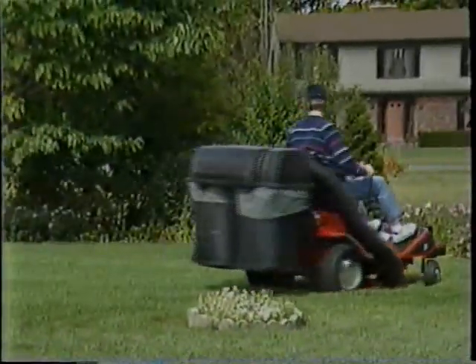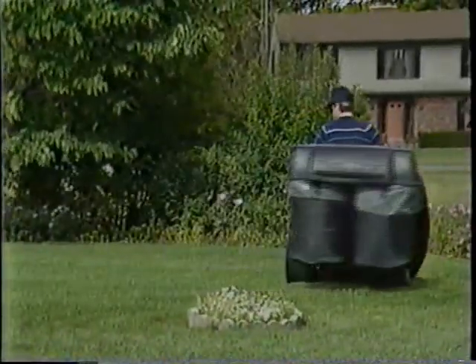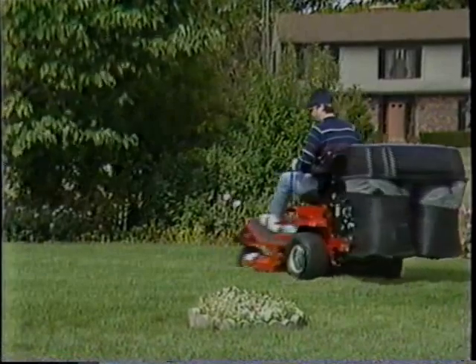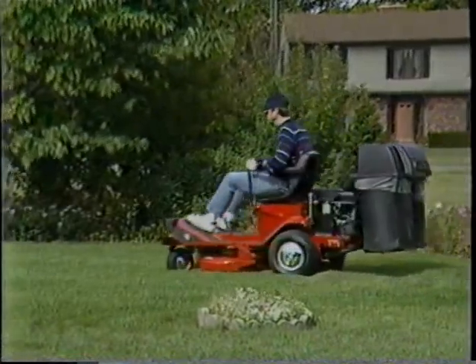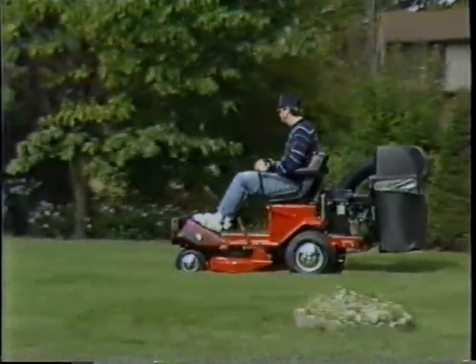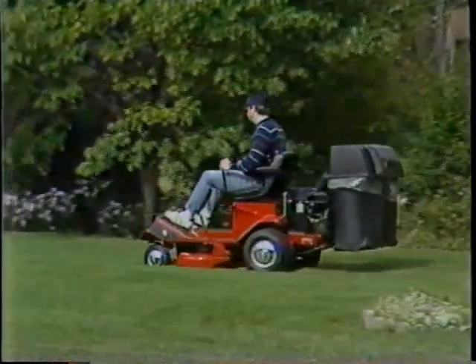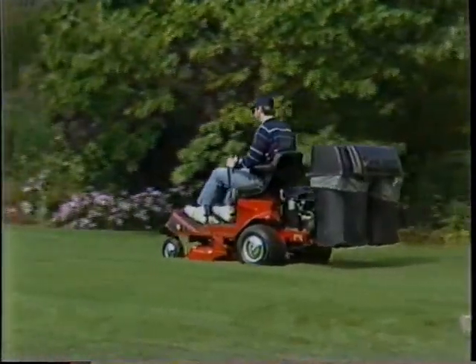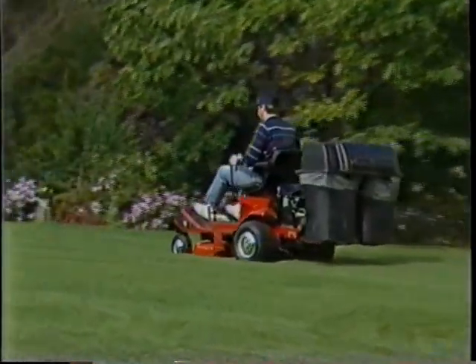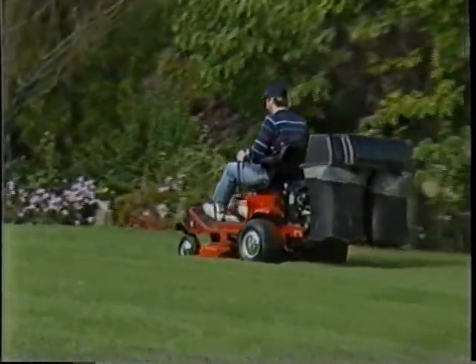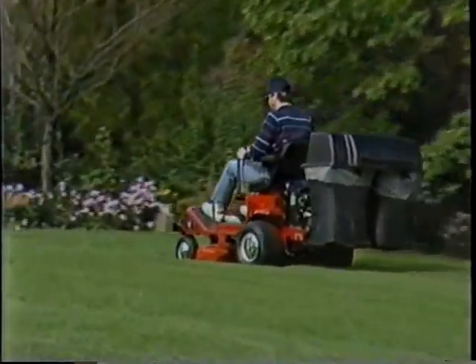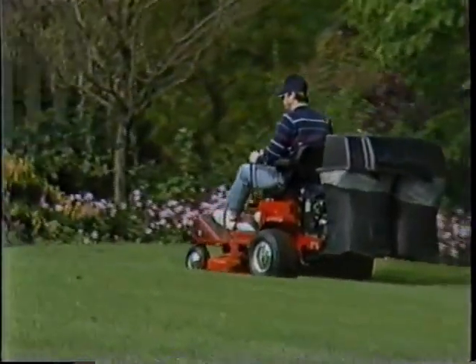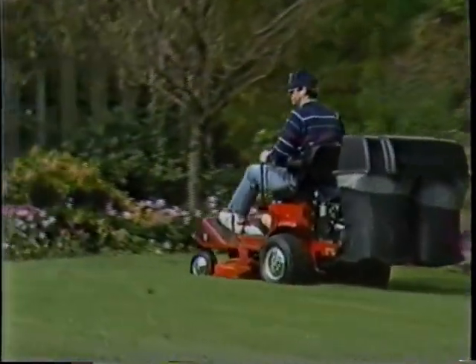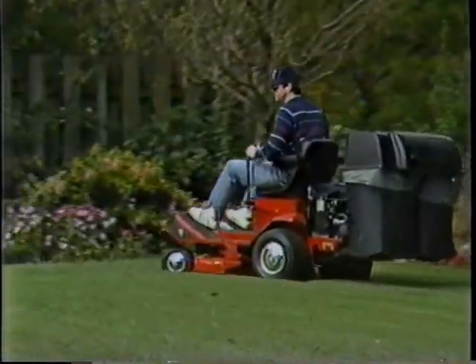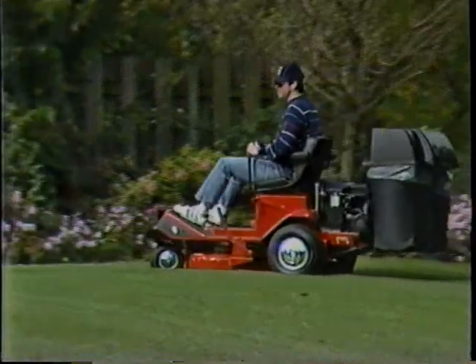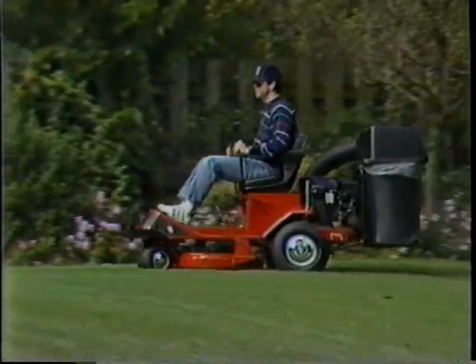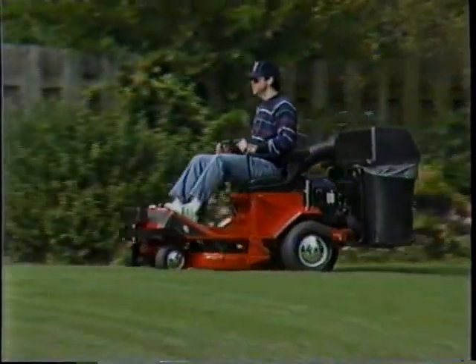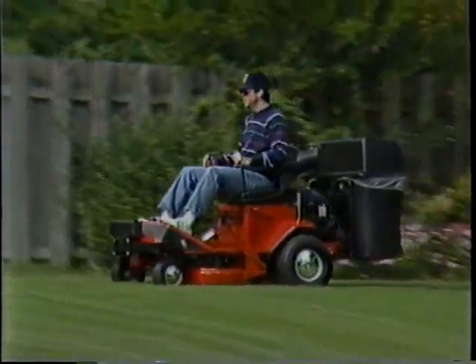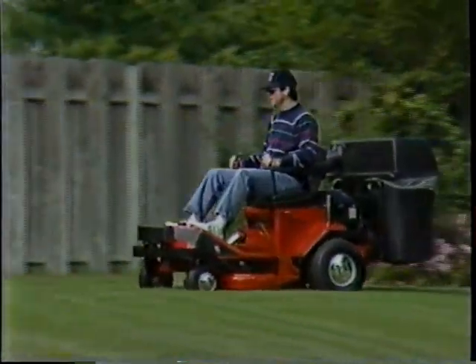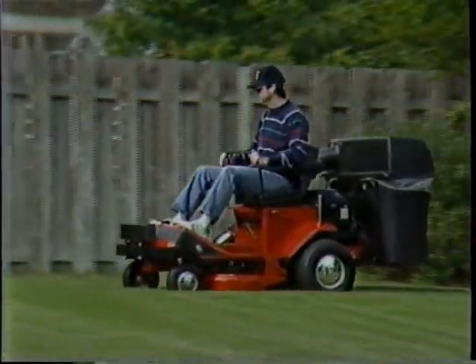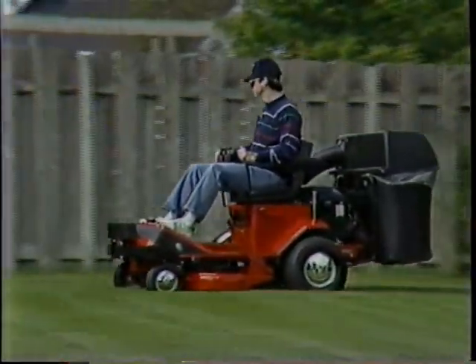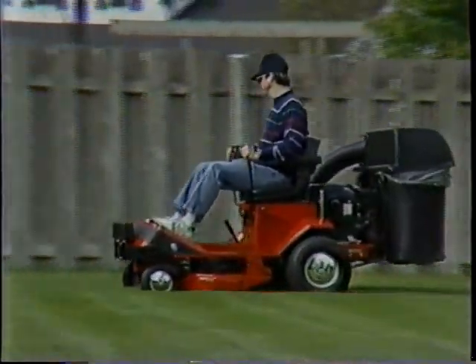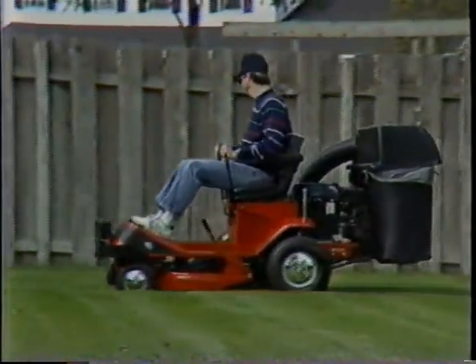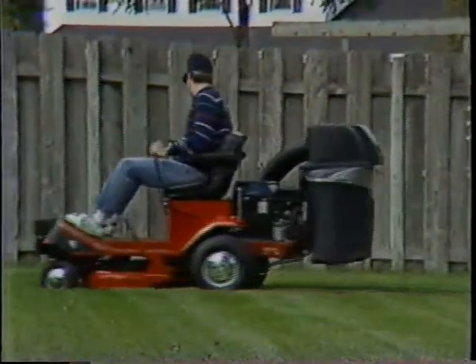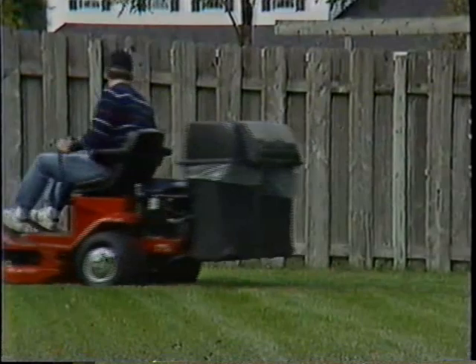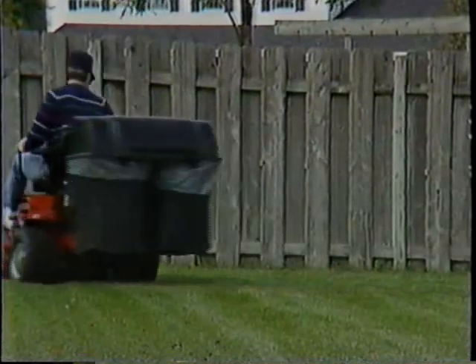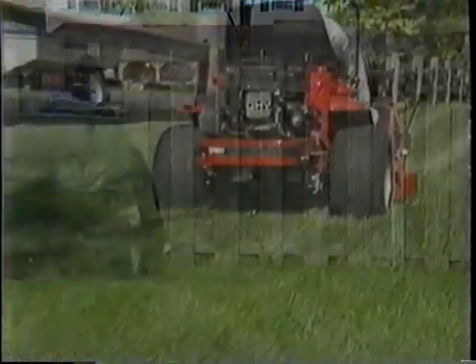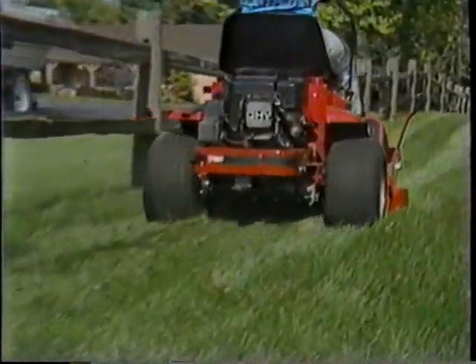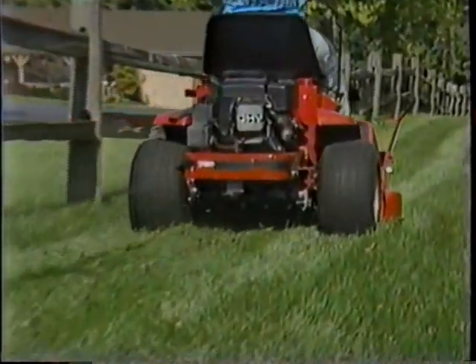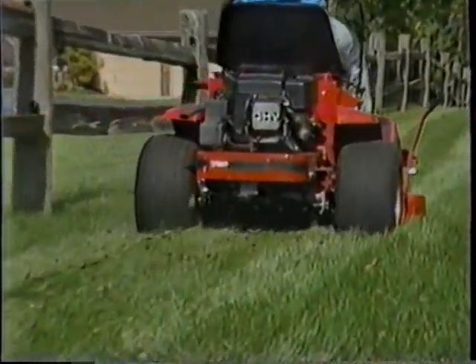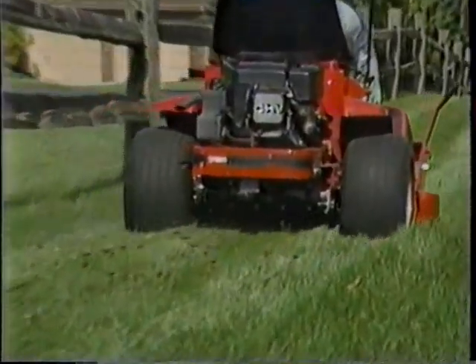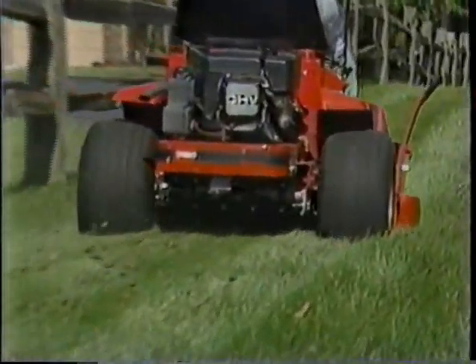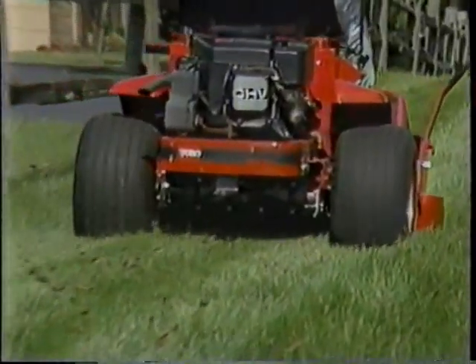It leaves a clean, carpet-like cut behind. And because the deck is made of 12-gauge steel and has a quarter-inch reinforcement plate, it can take the punishment of high-speed mowing. Mowing through tall, thick grass is as easy as pie.